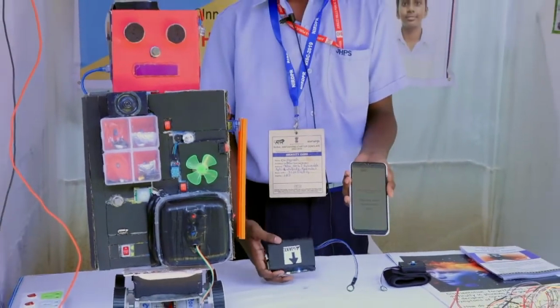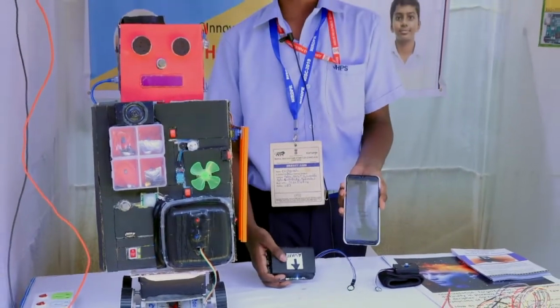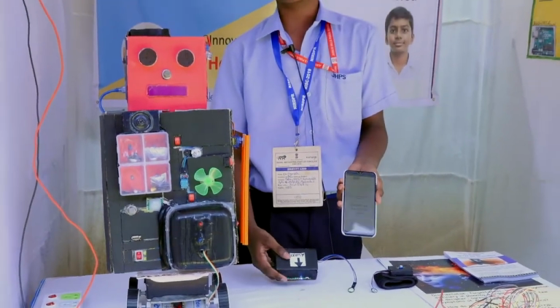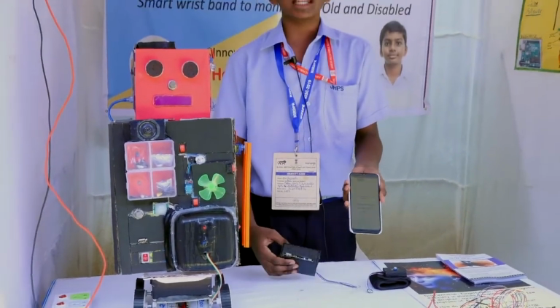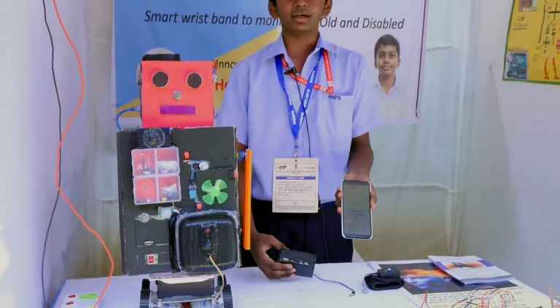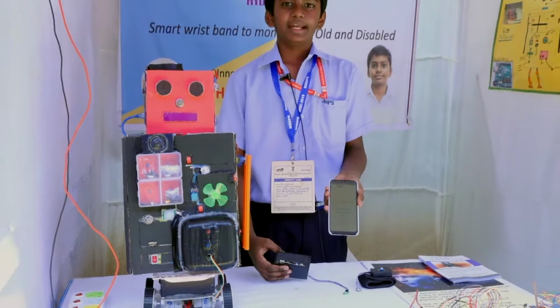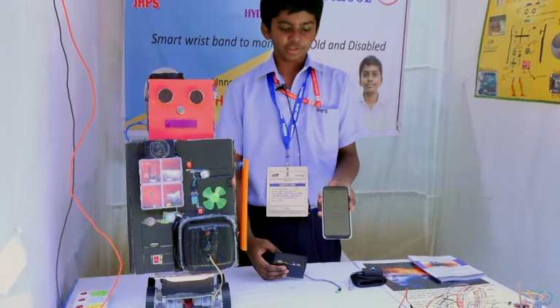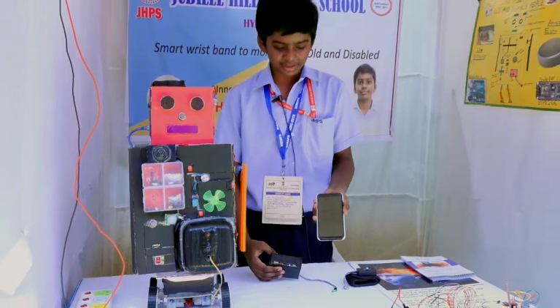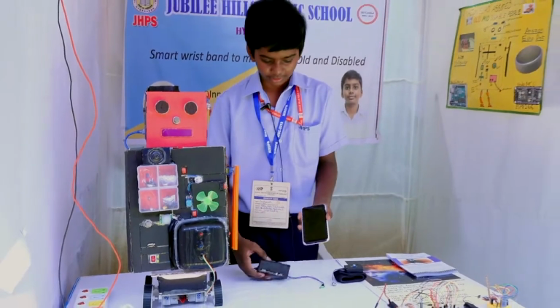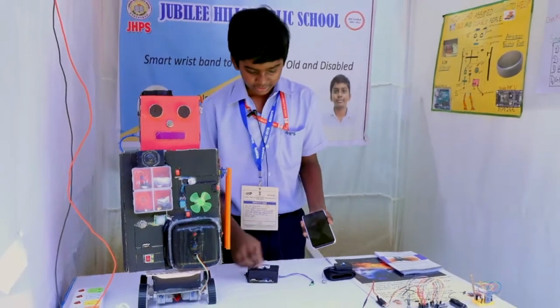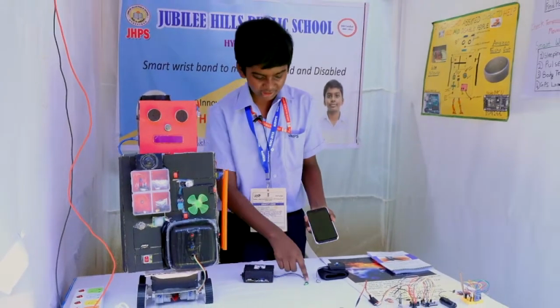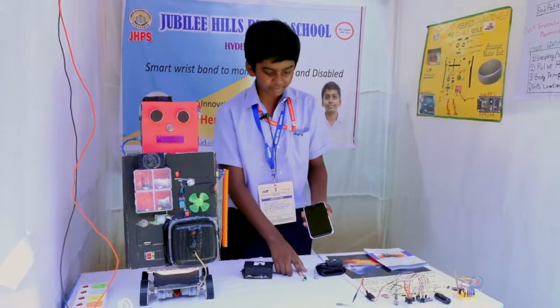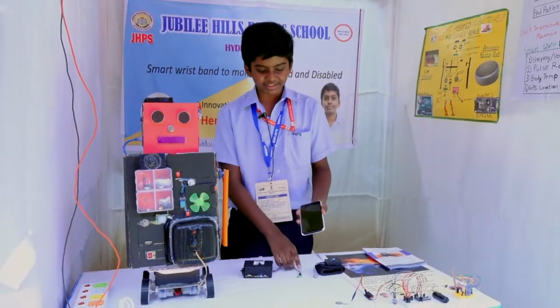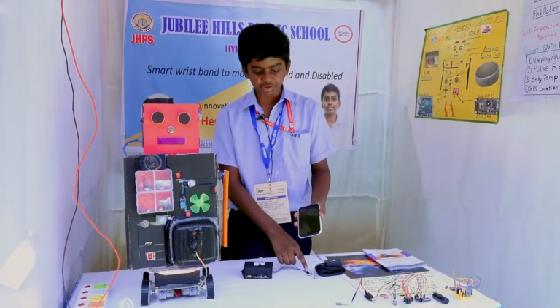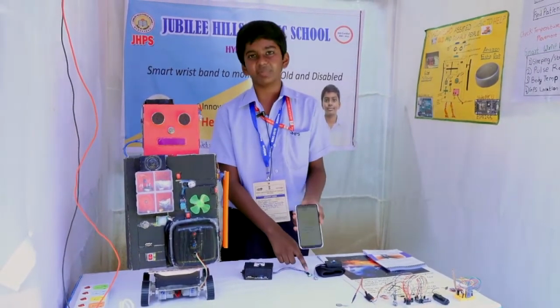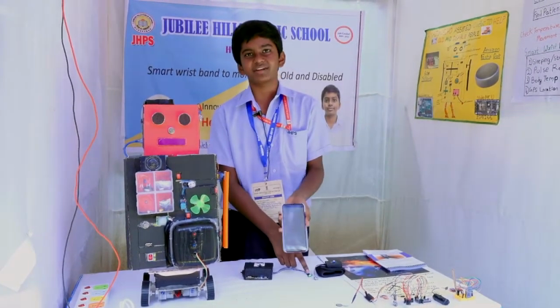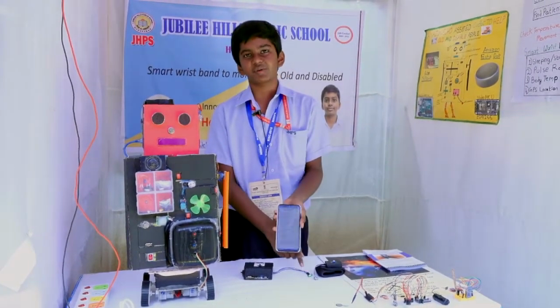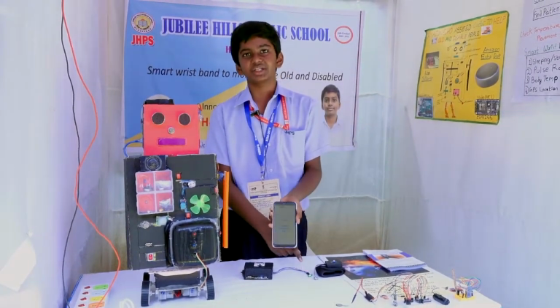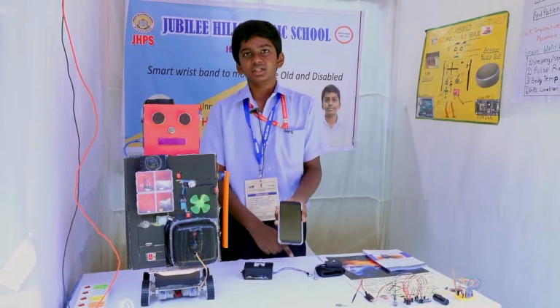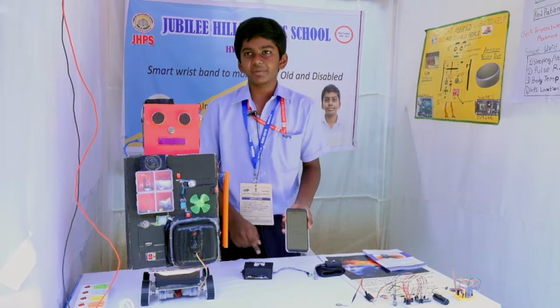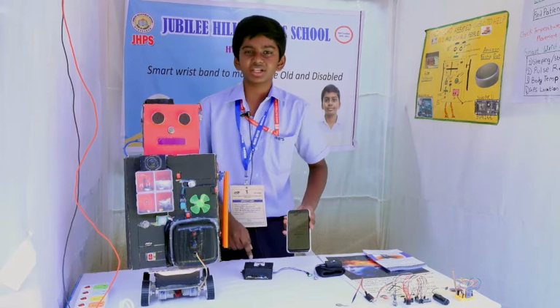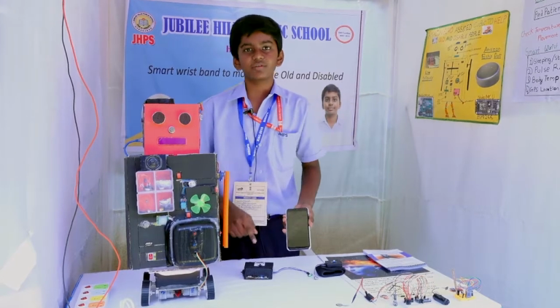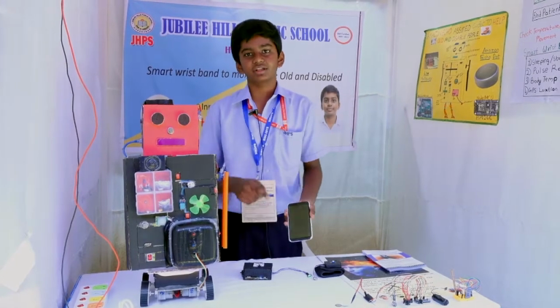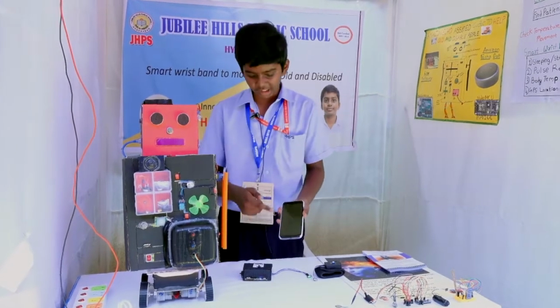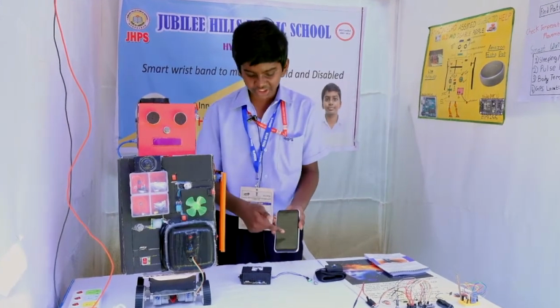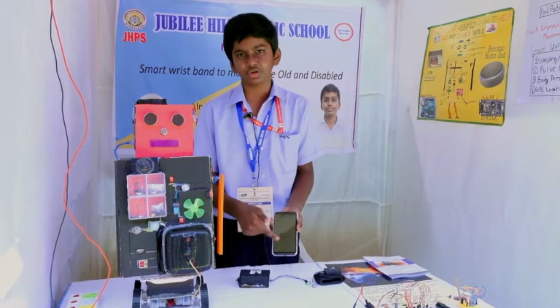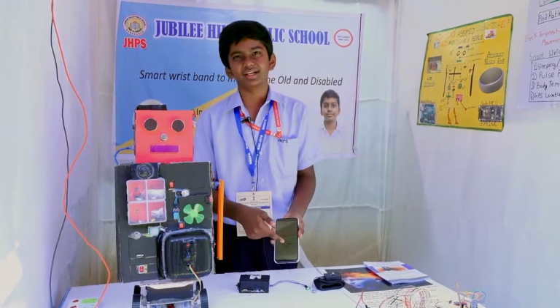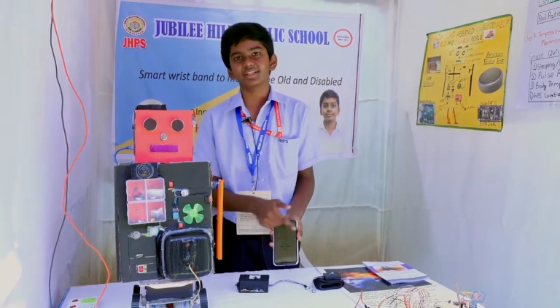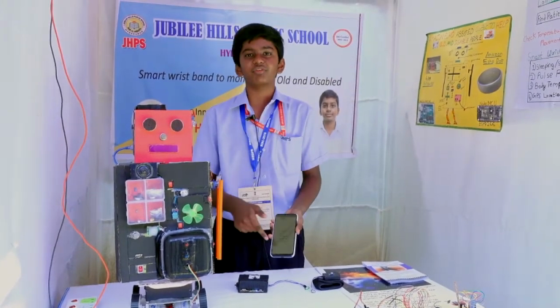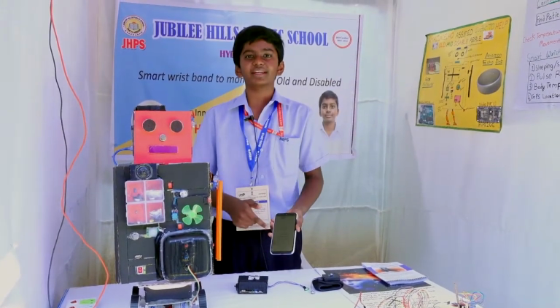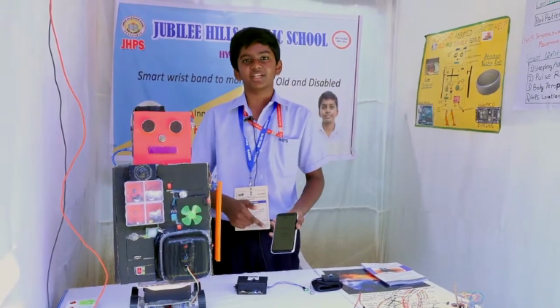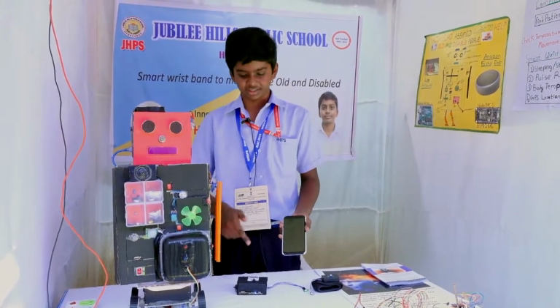If the person is sleeping, it will show 'sleeping.' There is also a pulse sensor which shows the pulse rate of the patient, and the temperature of the patient is shown here with the help of a body temperature sensor.